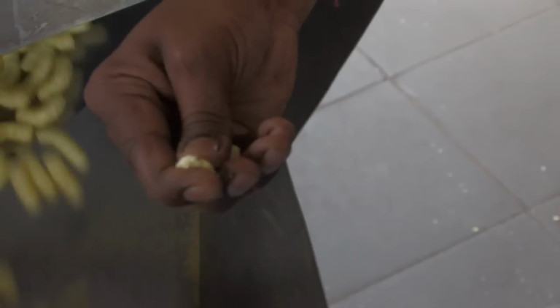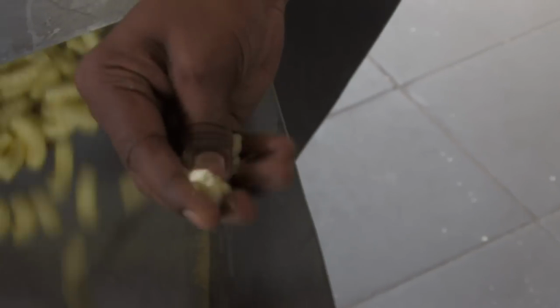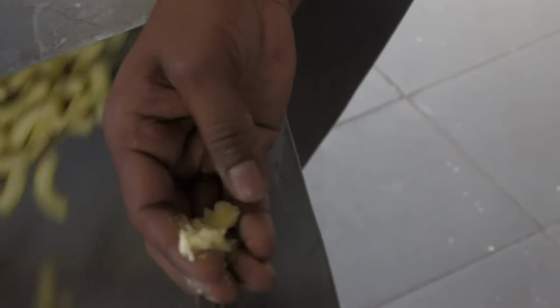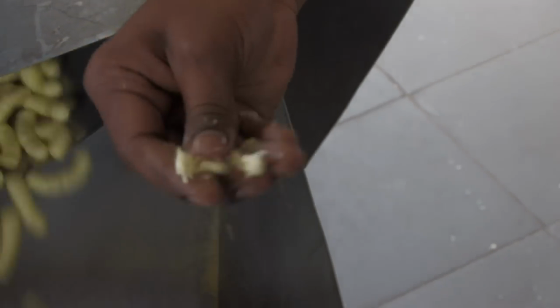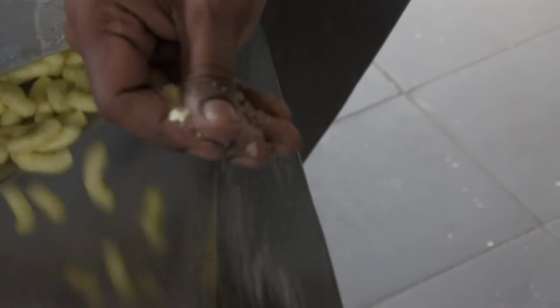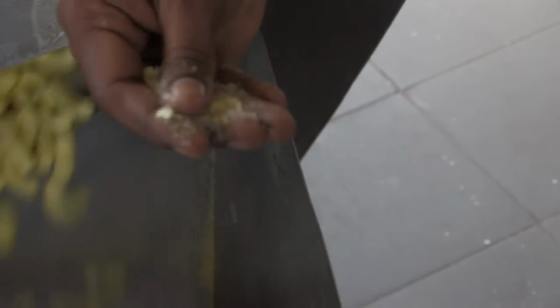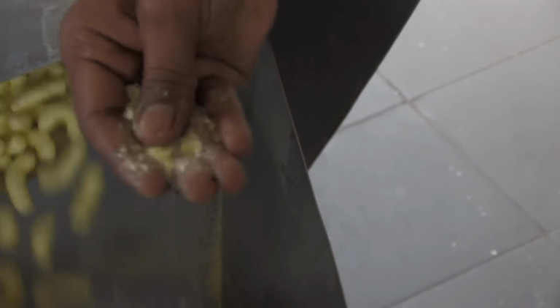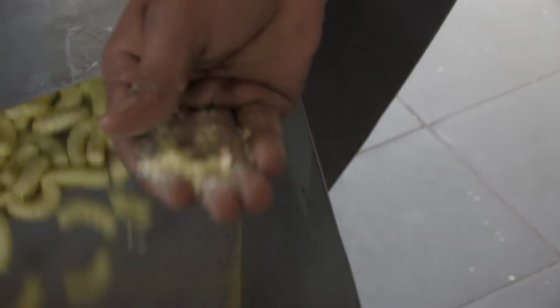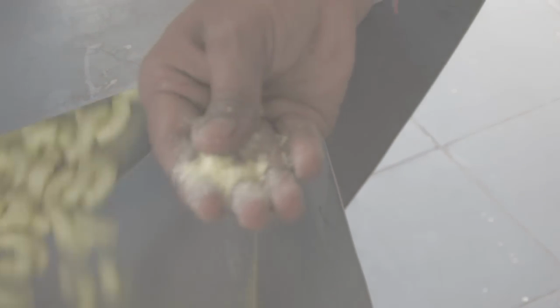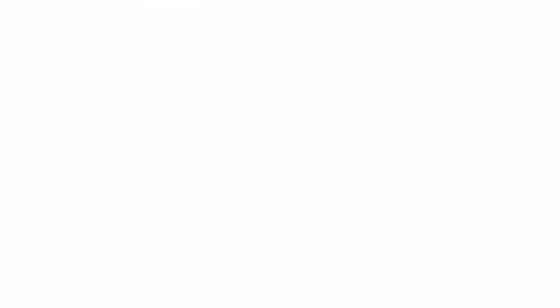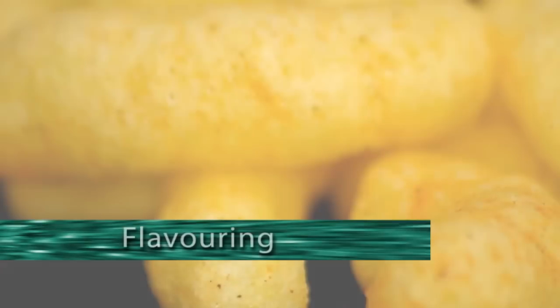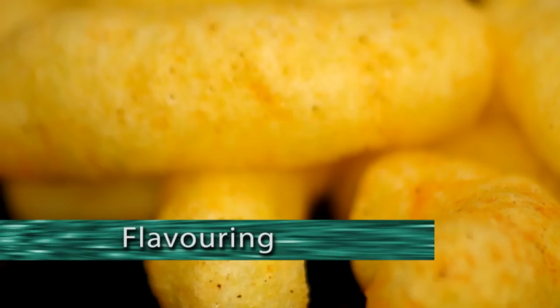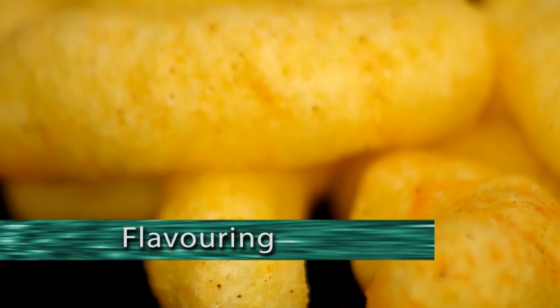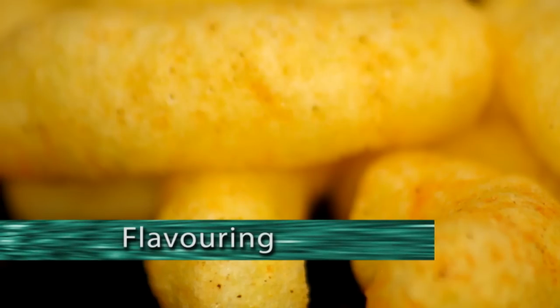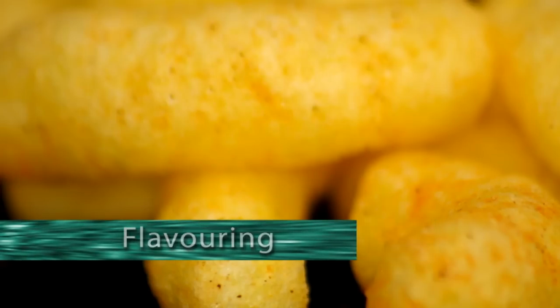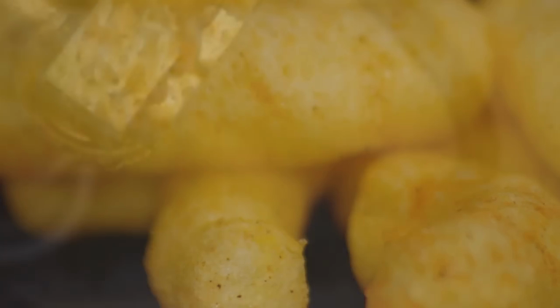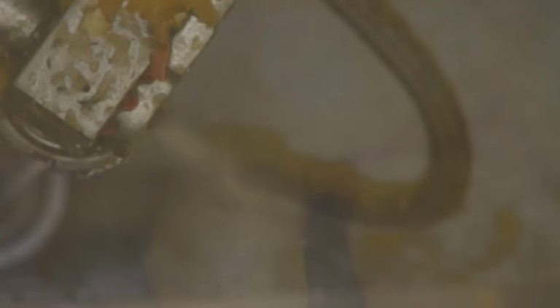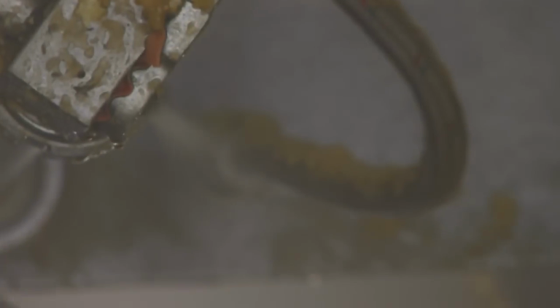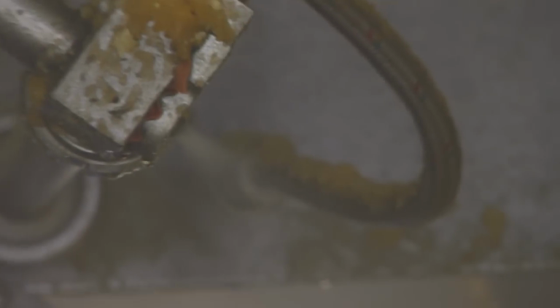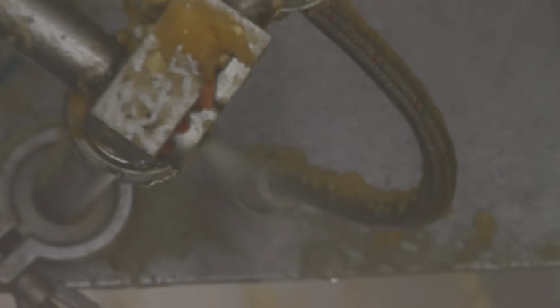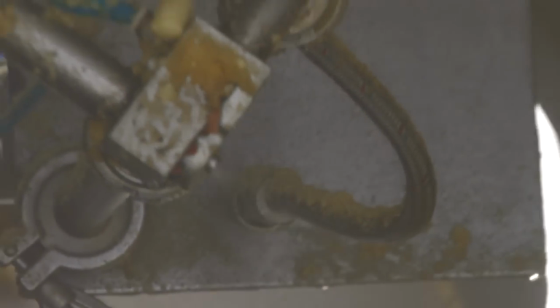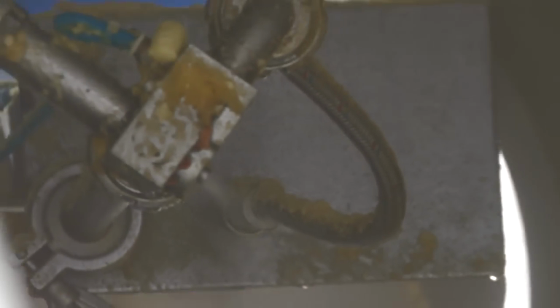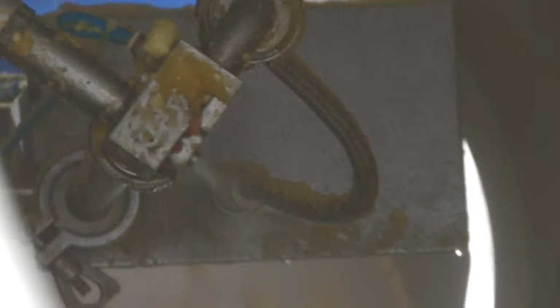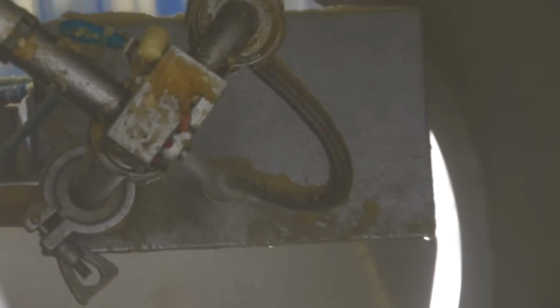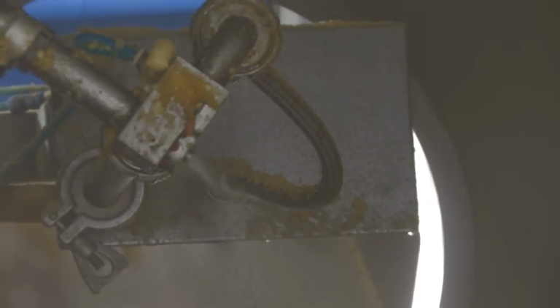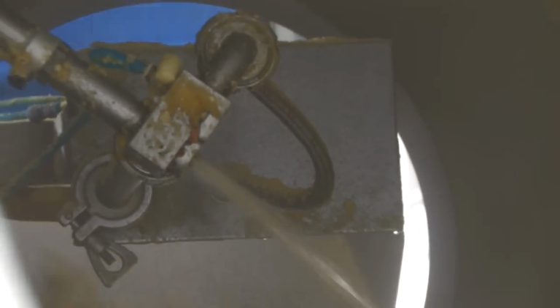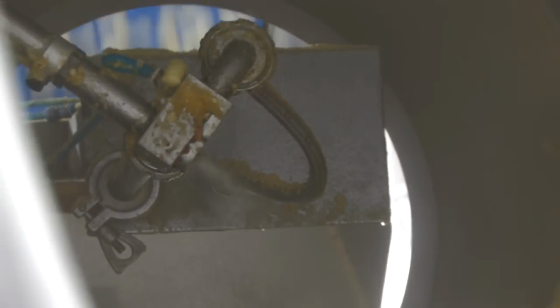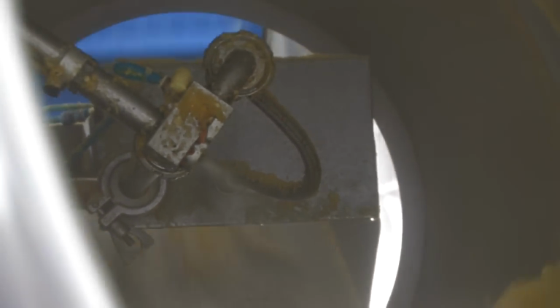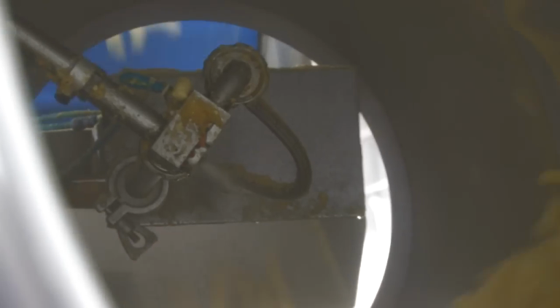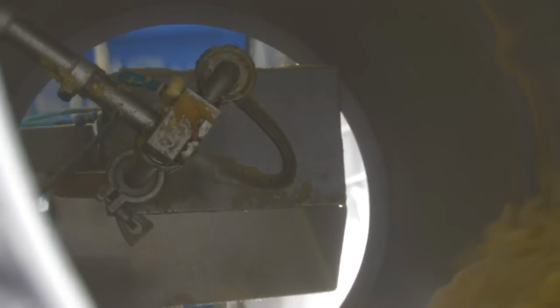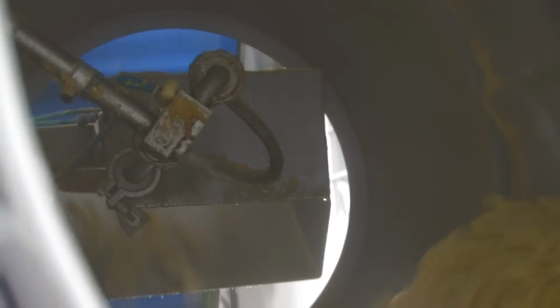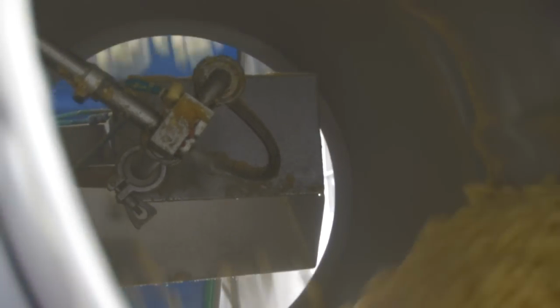After baking, the difference is clear. In the flavoring drum, the corn curls receive an even coat of flavor, depending on the batch being produced.